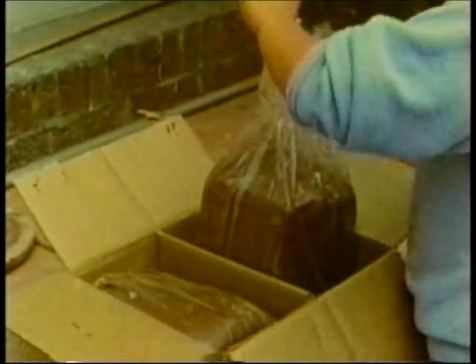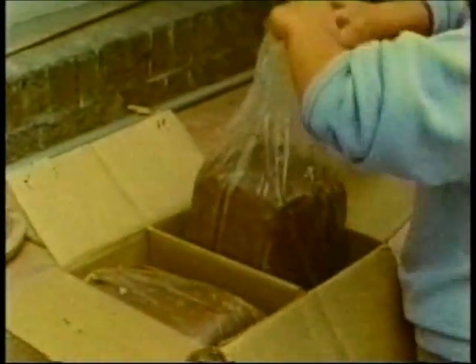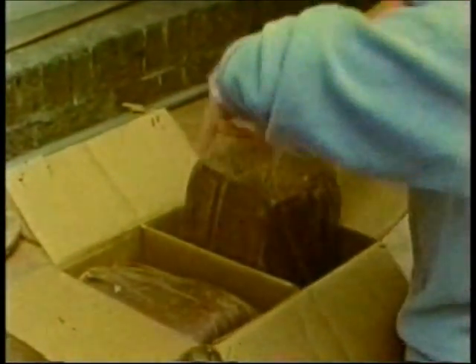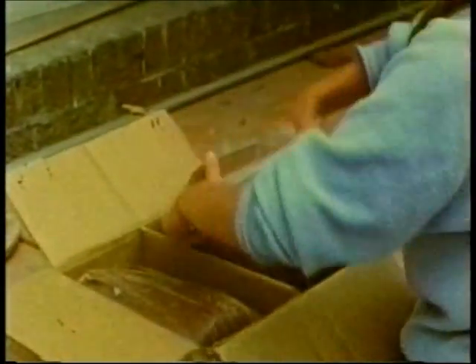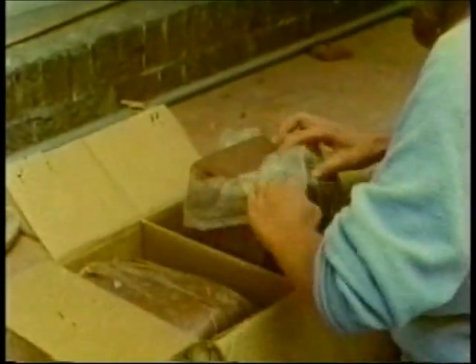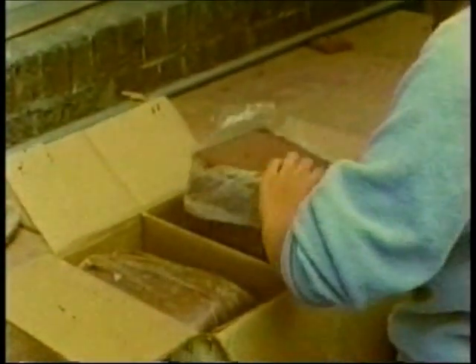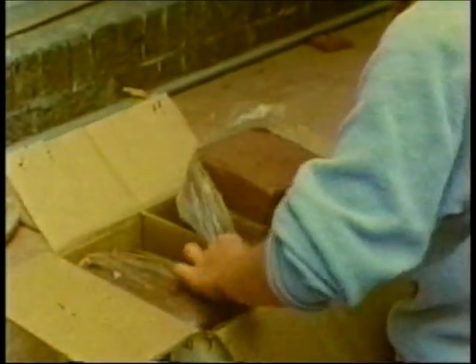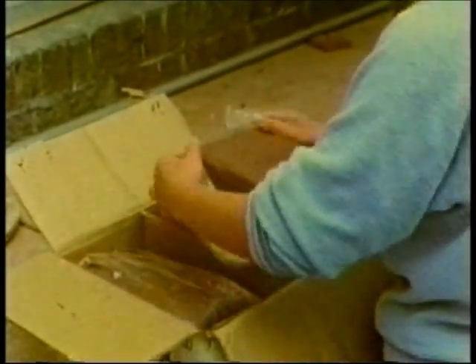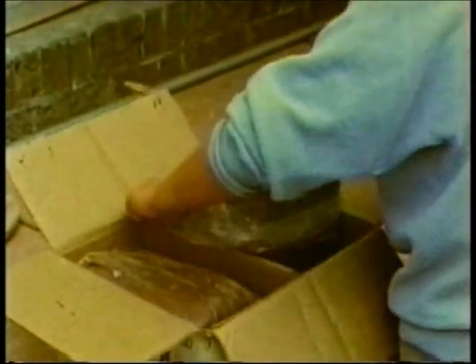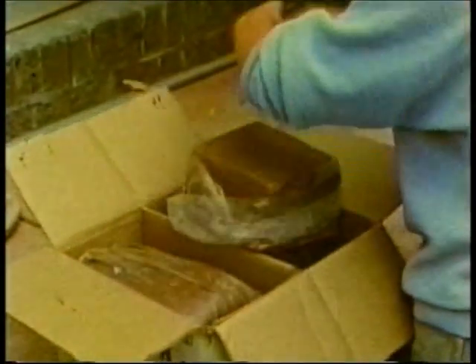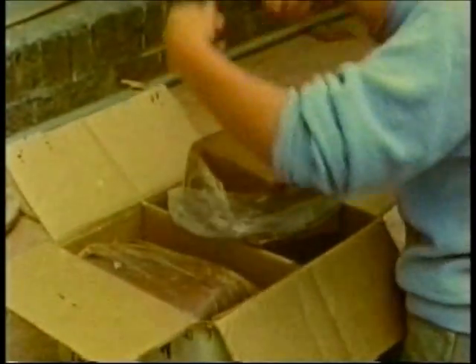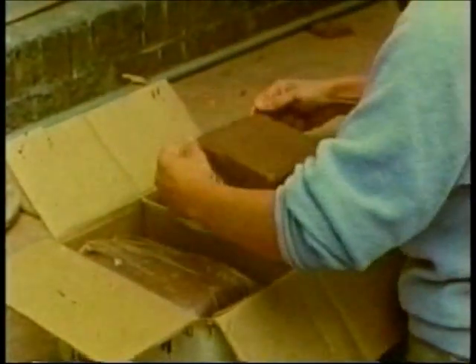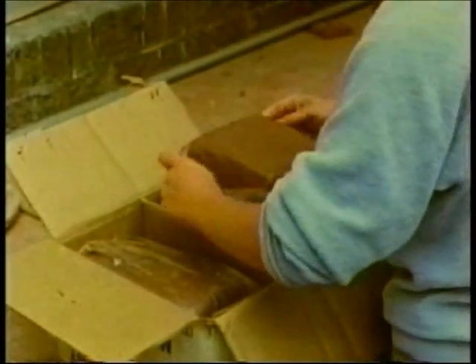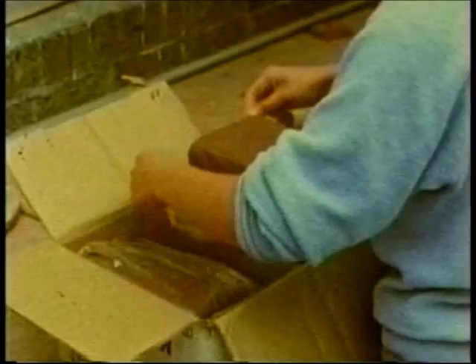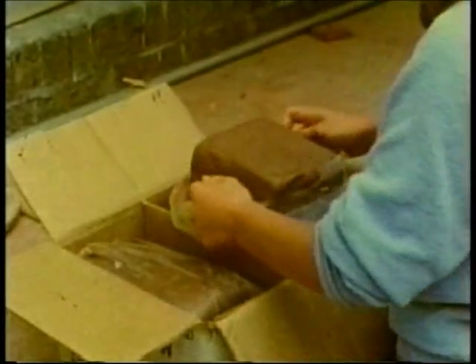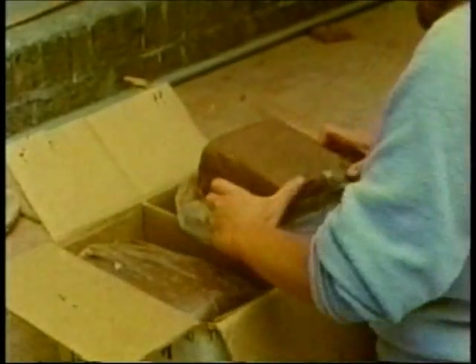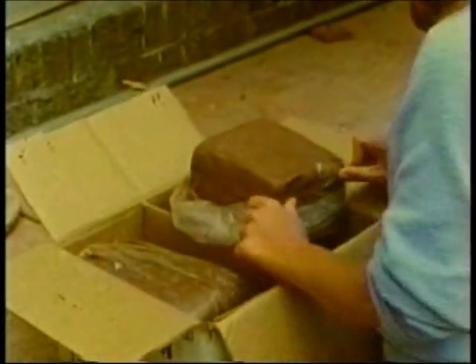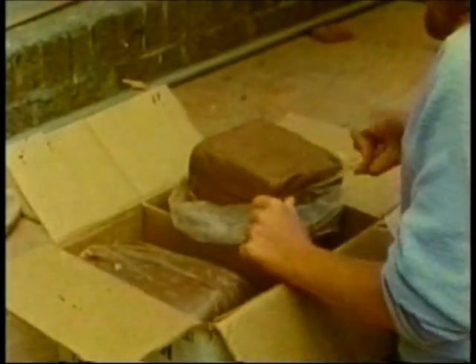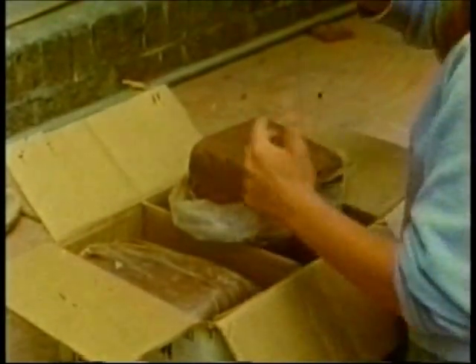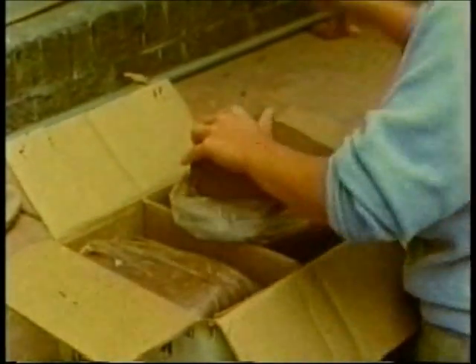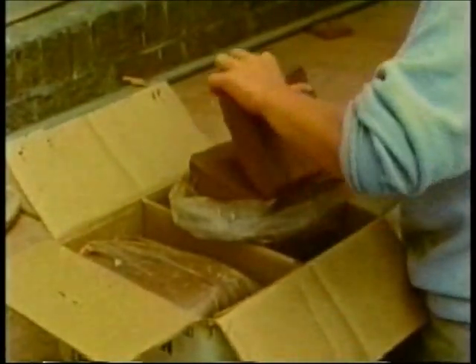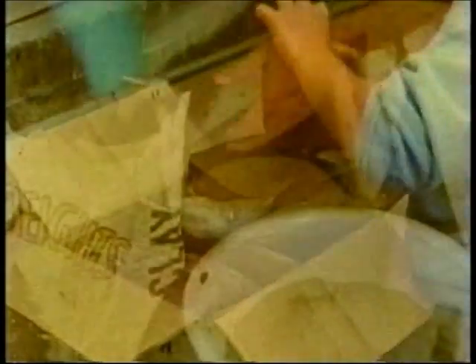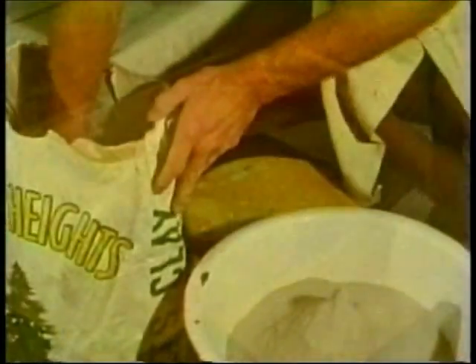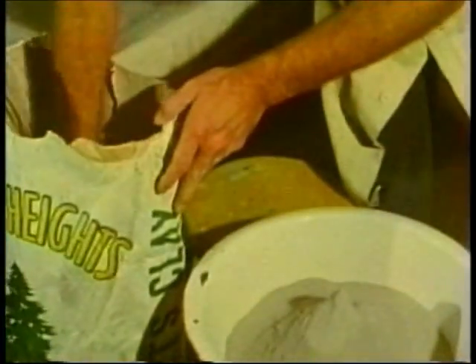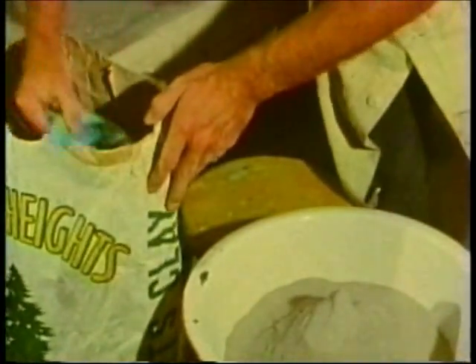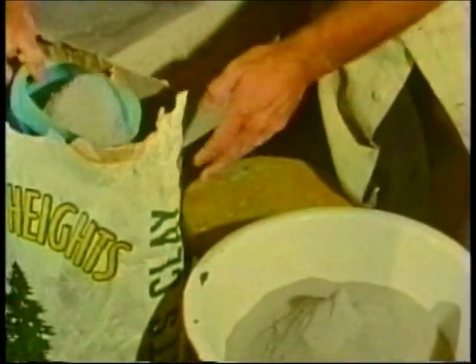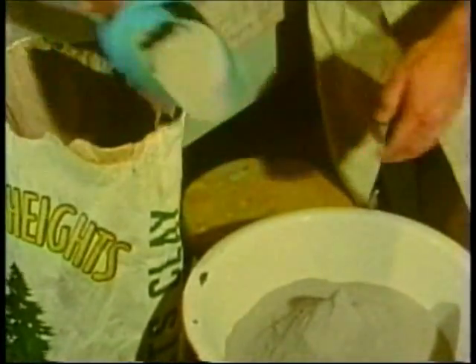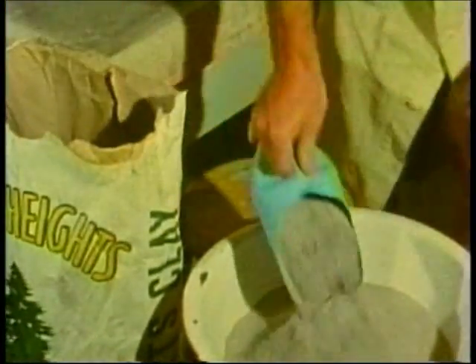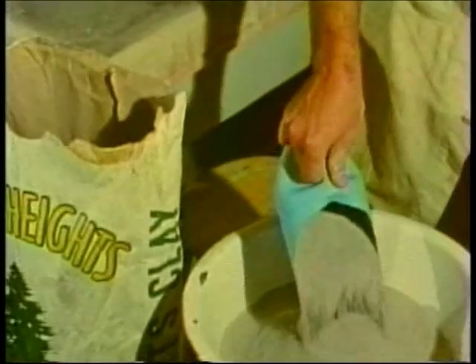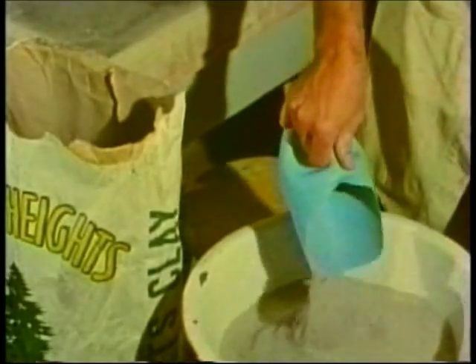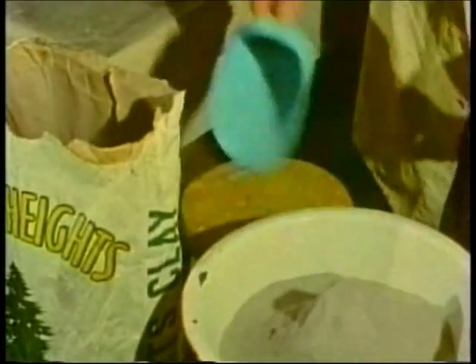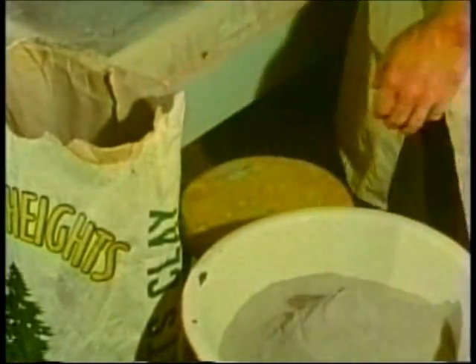Of course, you can buy your clay in moist form, ready to use. Or you may buy clay powder and prepare it yourself.